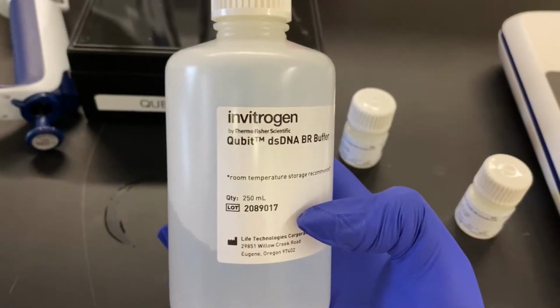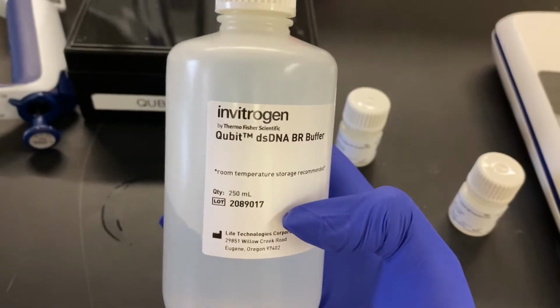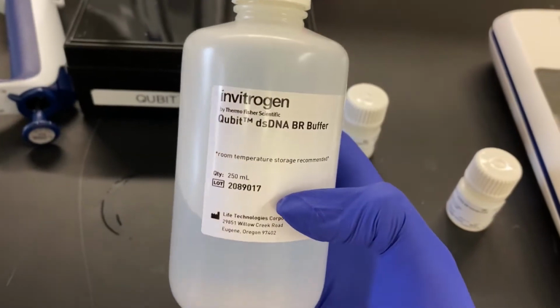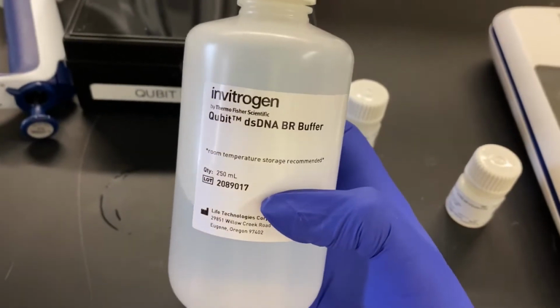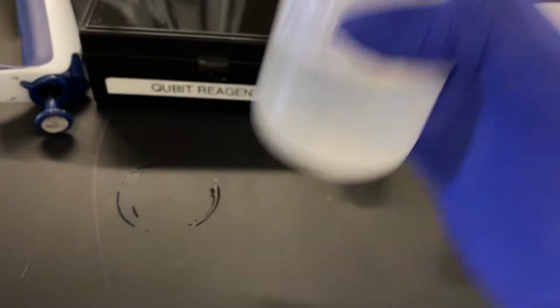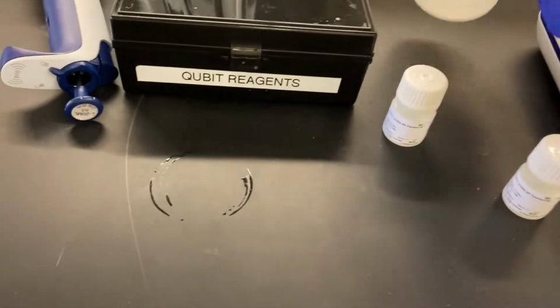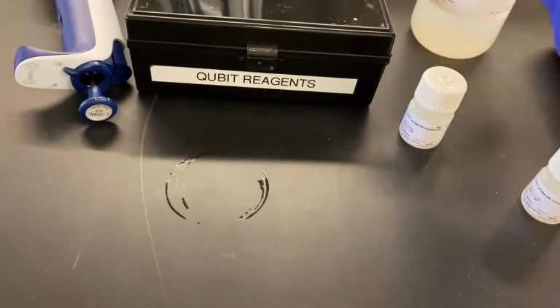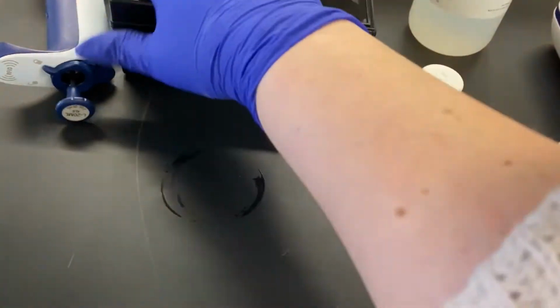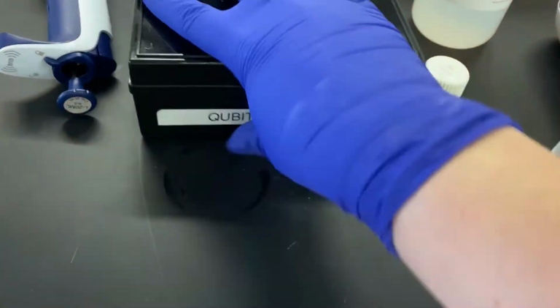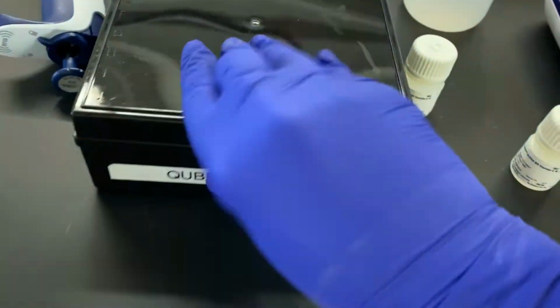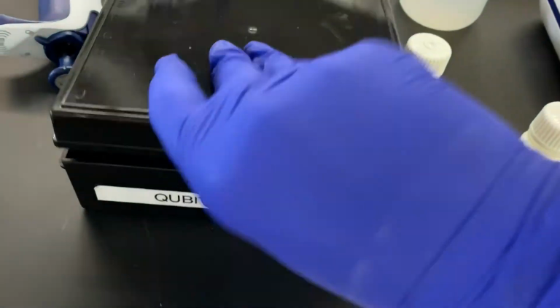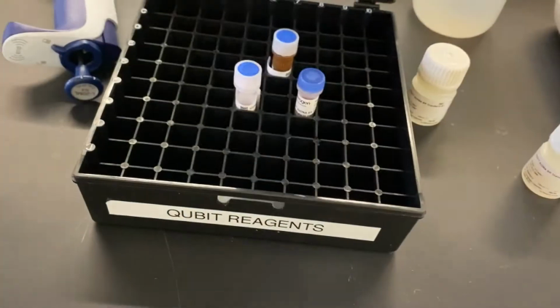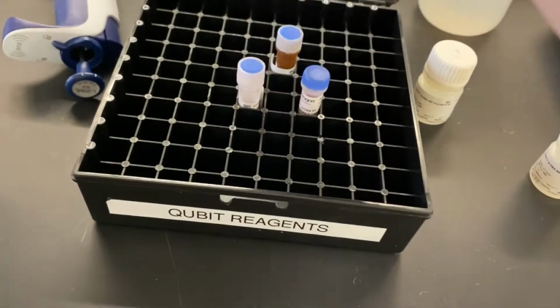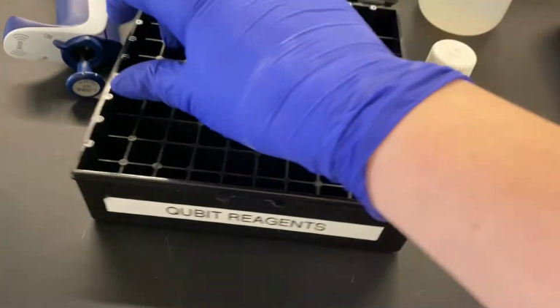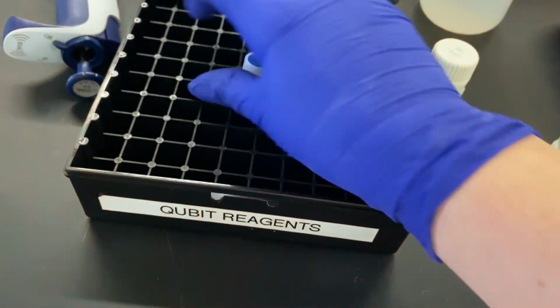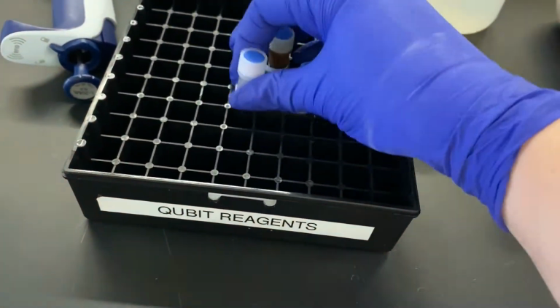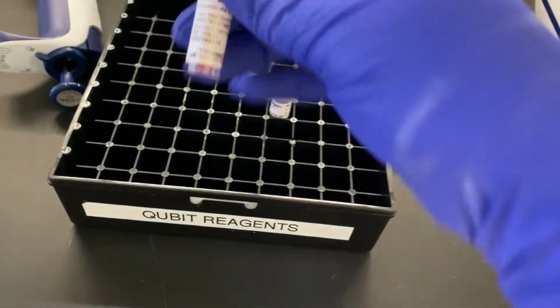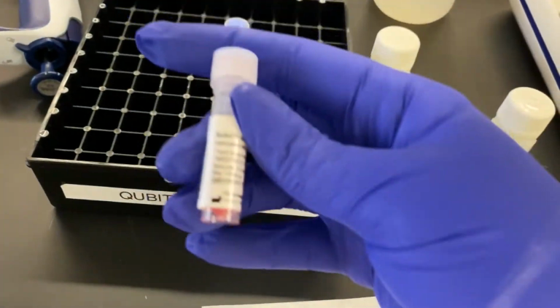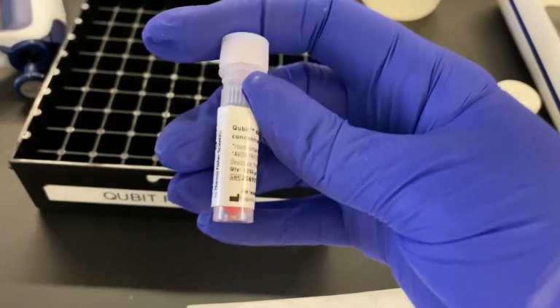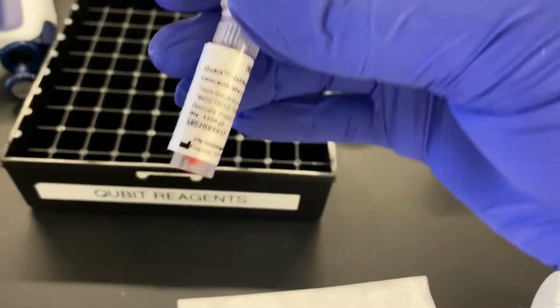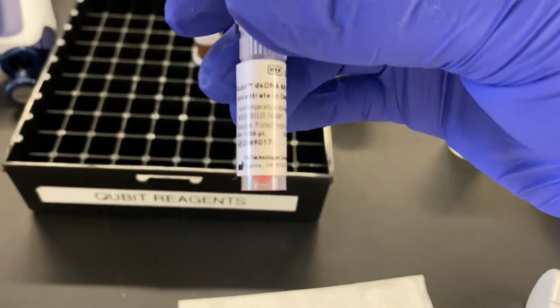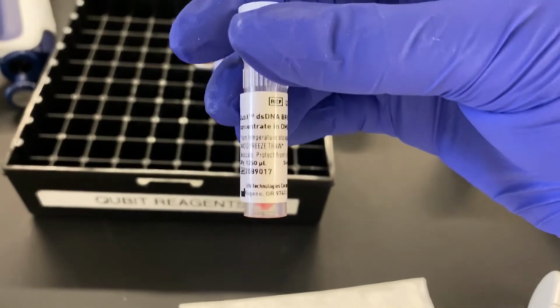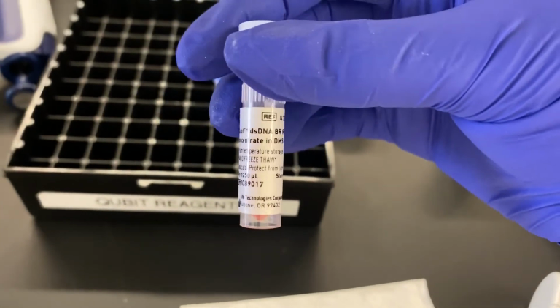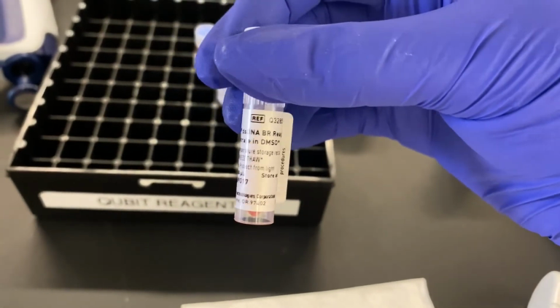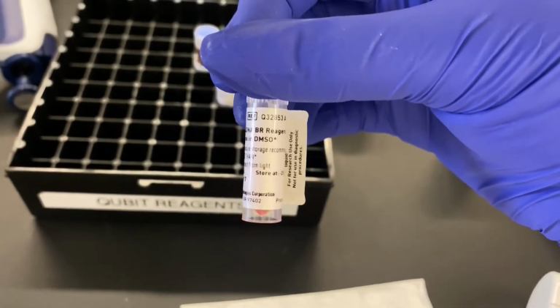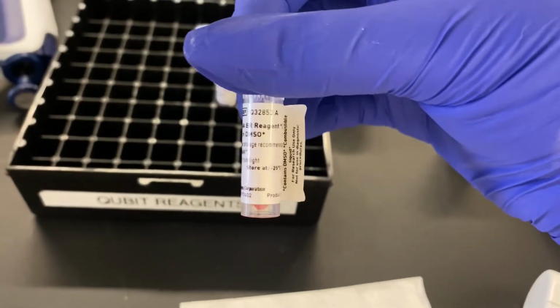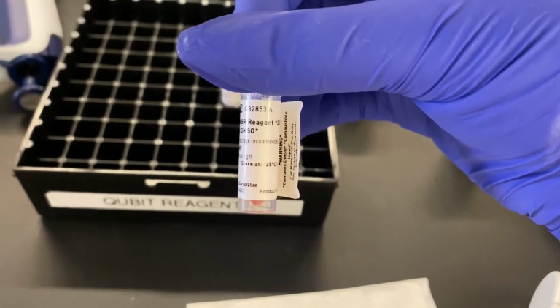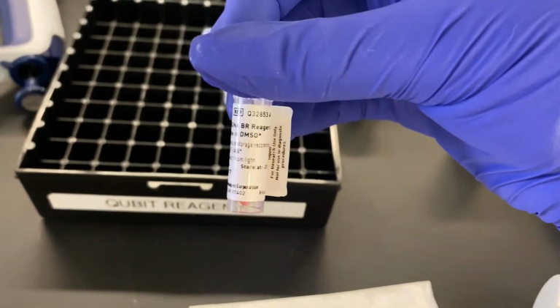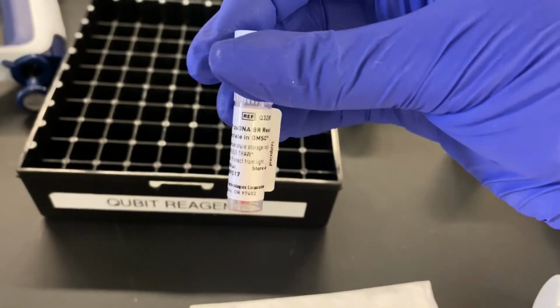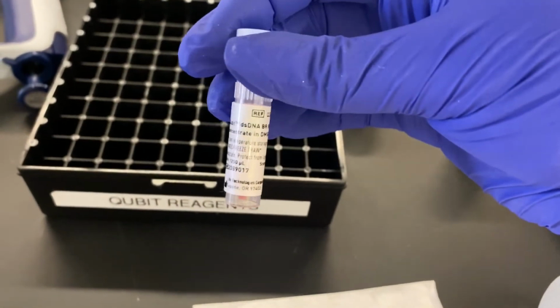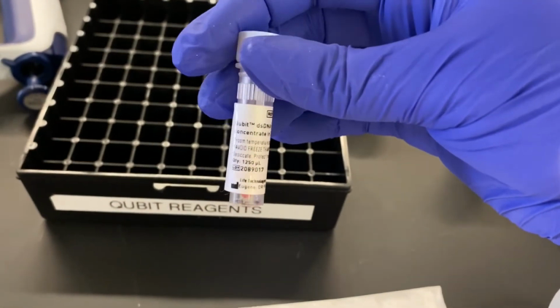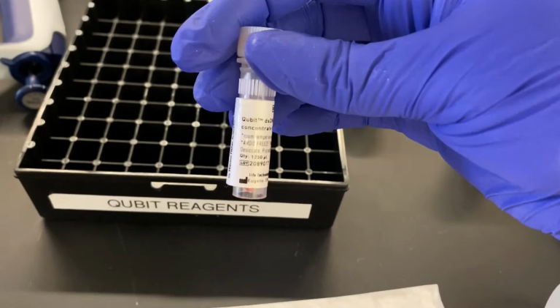To make the working solution you'll need the appropriate buffer and reagent. We keep the reagent in a dark box to prevent exposure to light. Make sure you double-check the label on both the buffer and the reagent to make sure you're using the appropriate solutions.